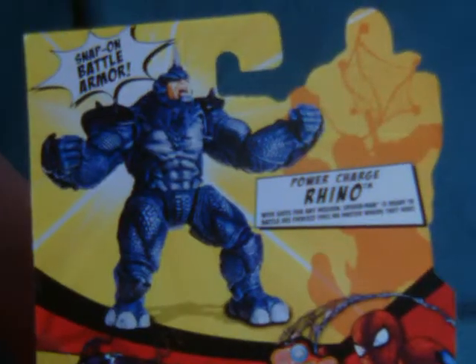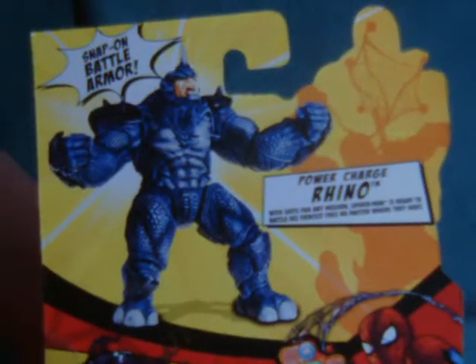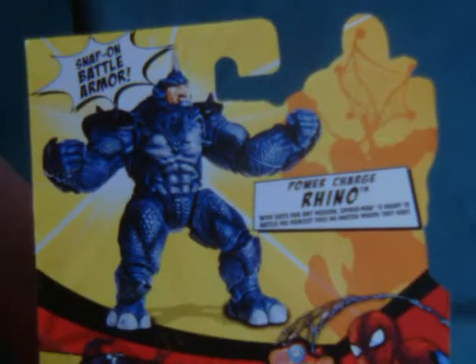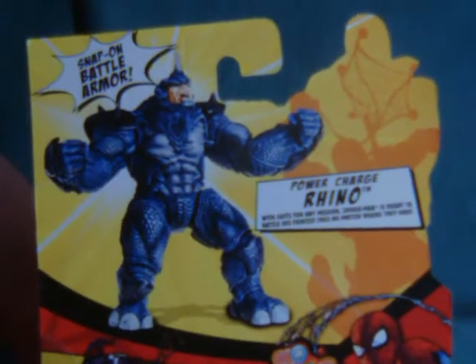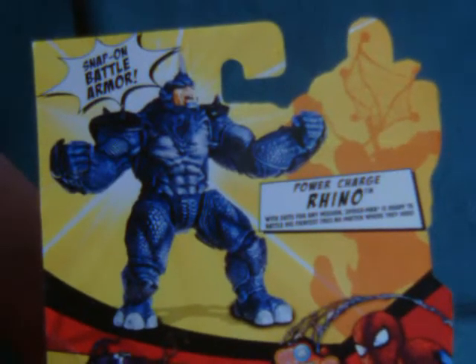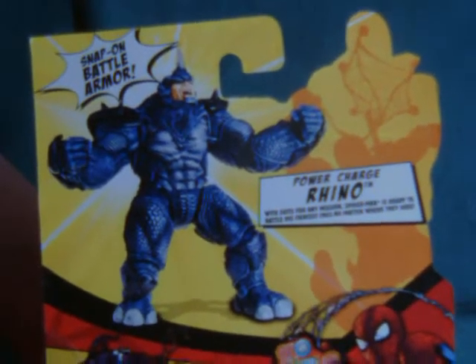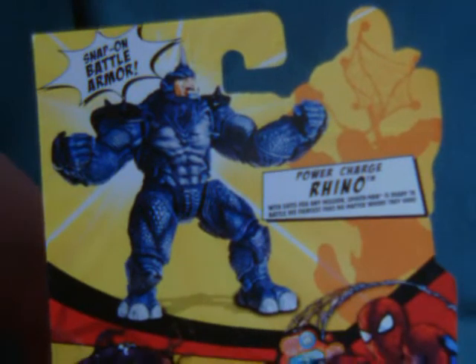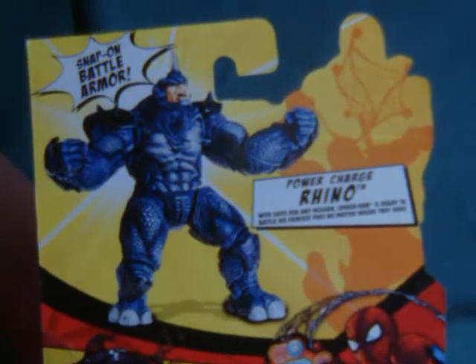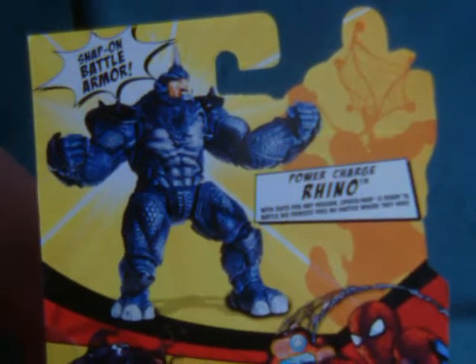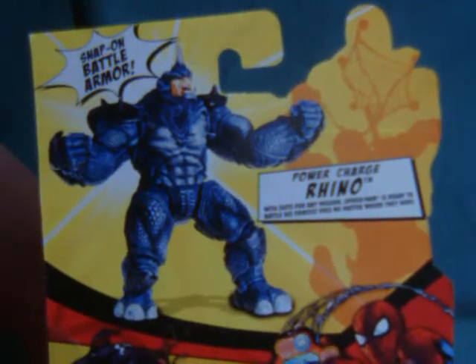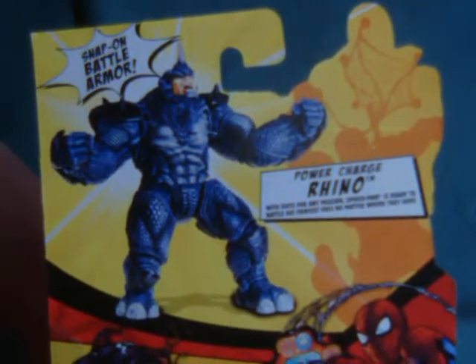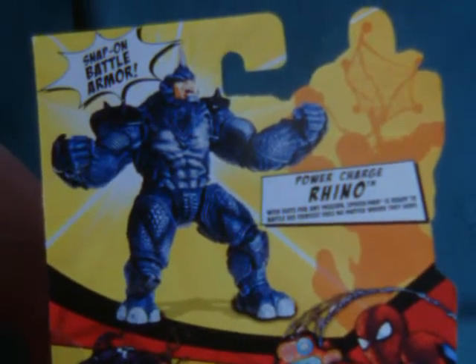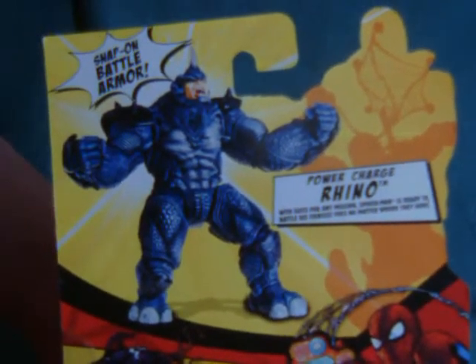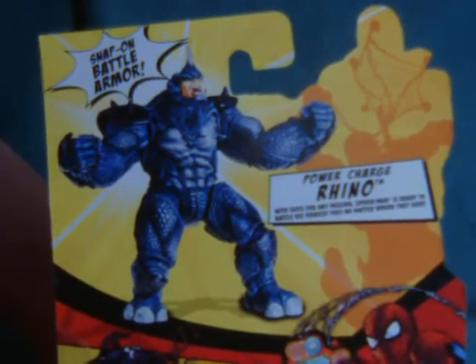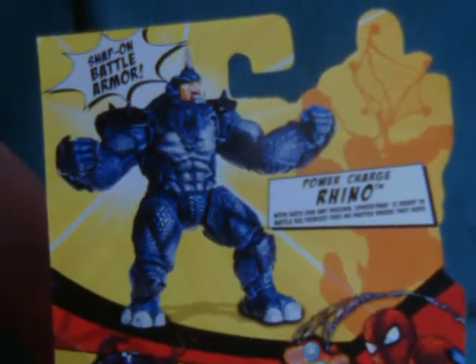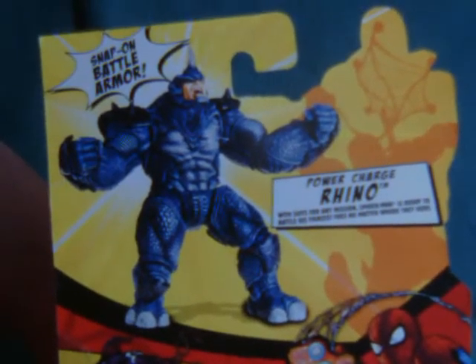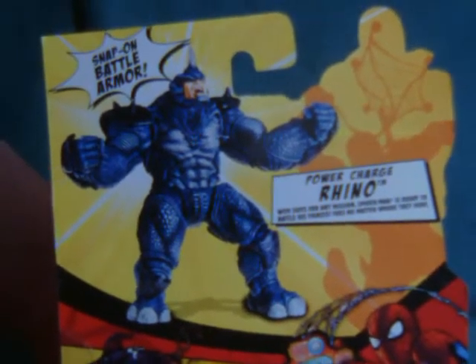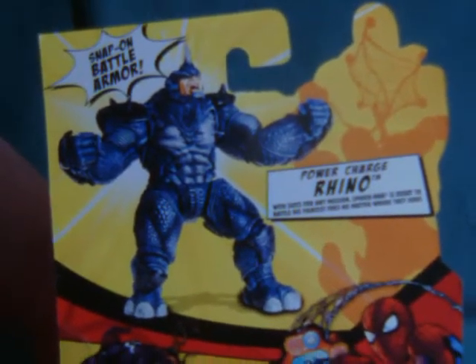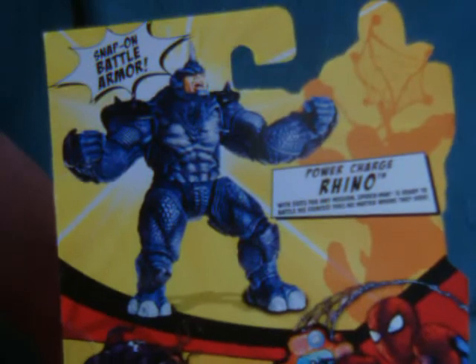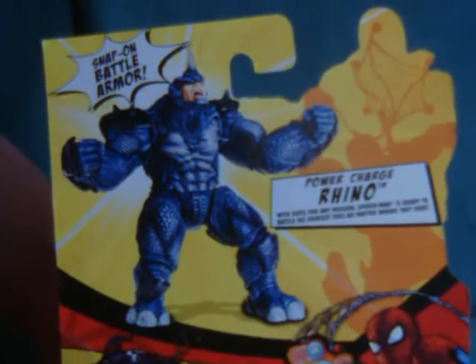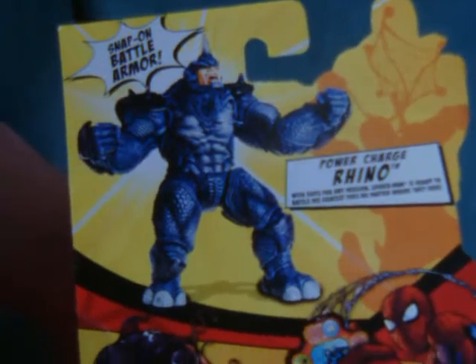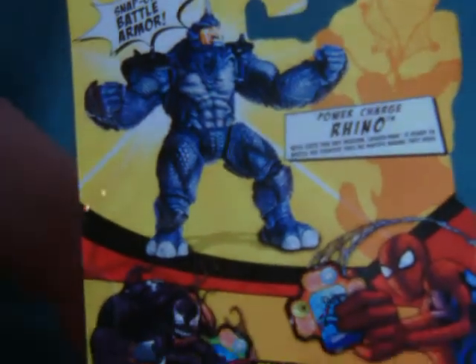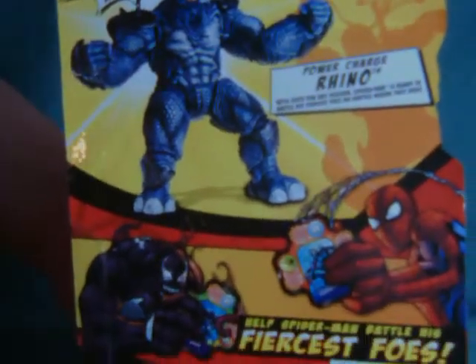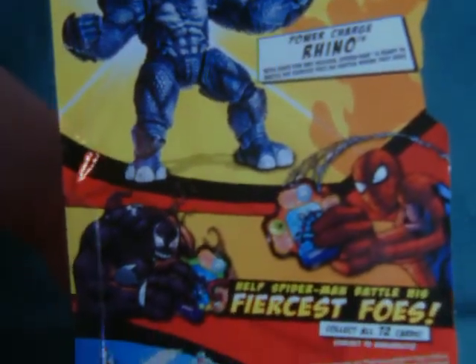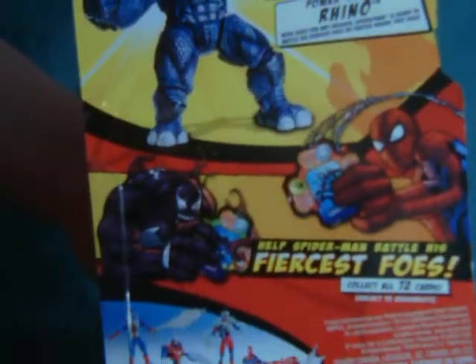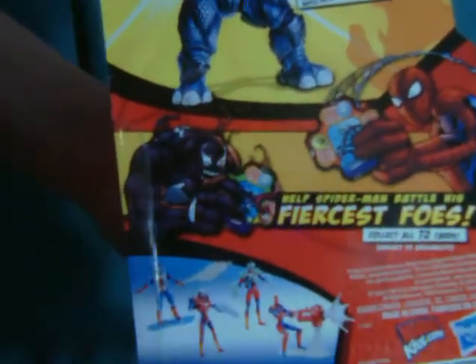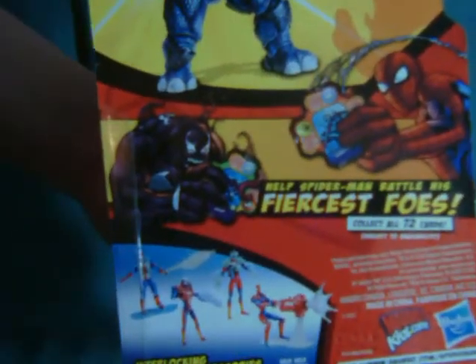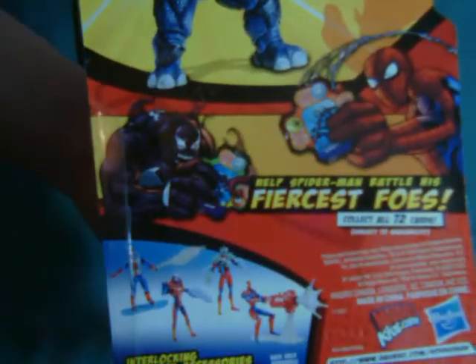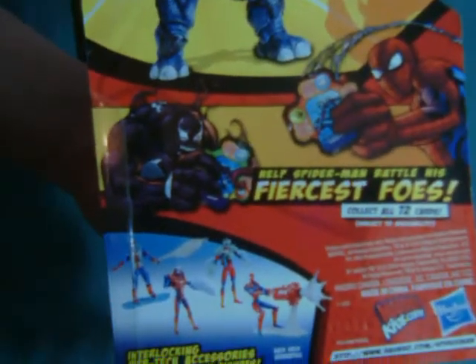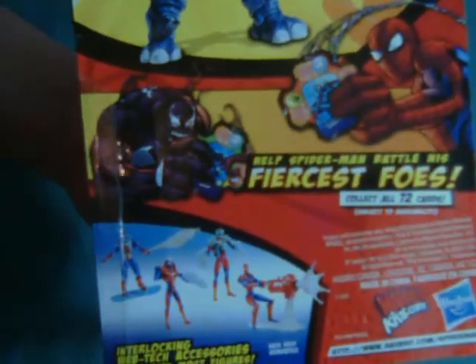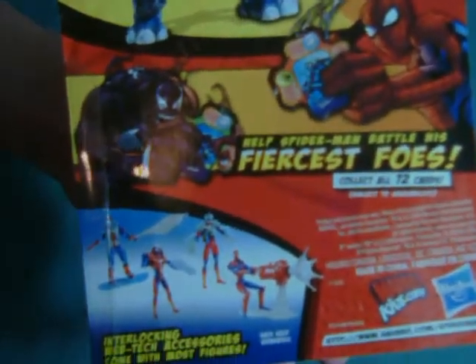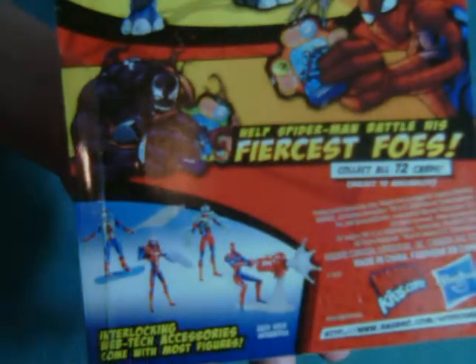For people not familiar with this line, you probably haven't seen any of the other reviews out there yet, which are generally pretty down on it because the paint and production work does look a bit lax, especially in terms of articulation.